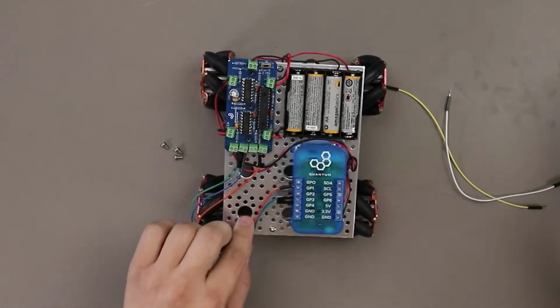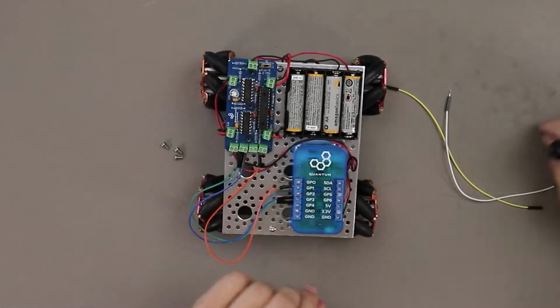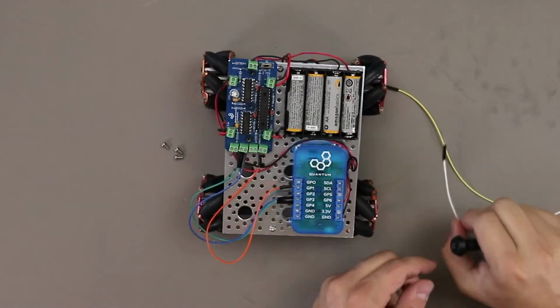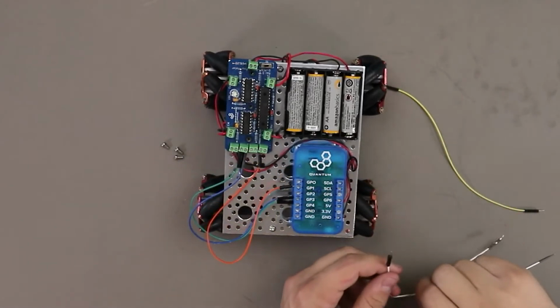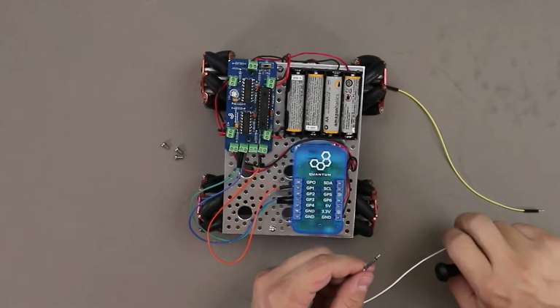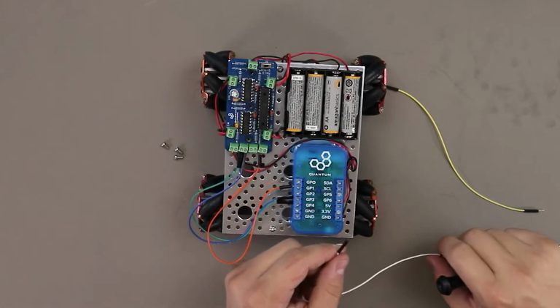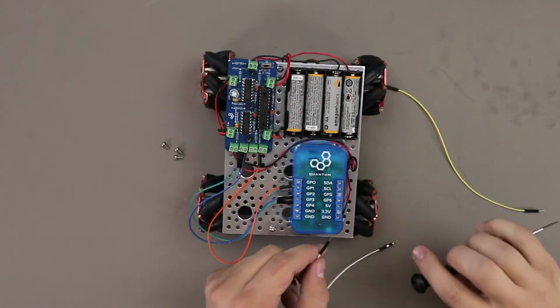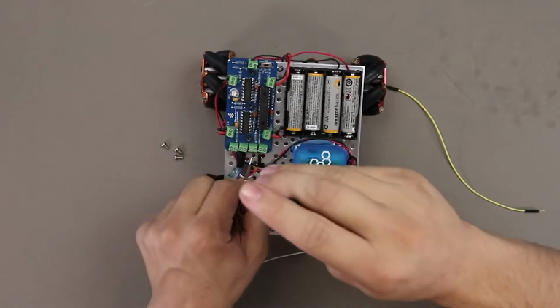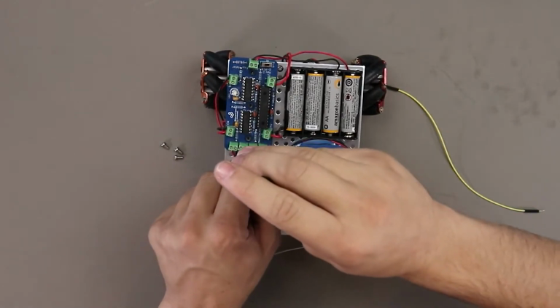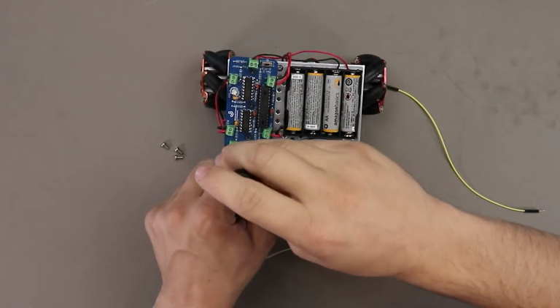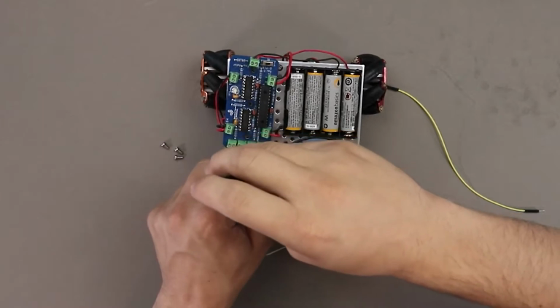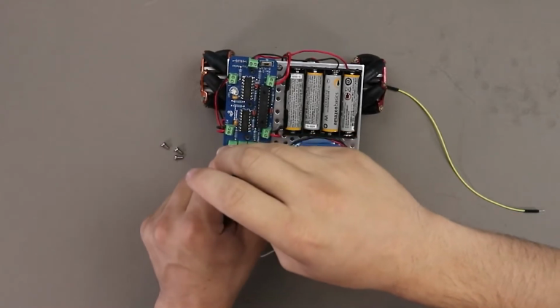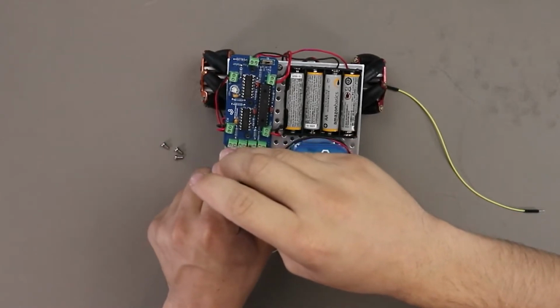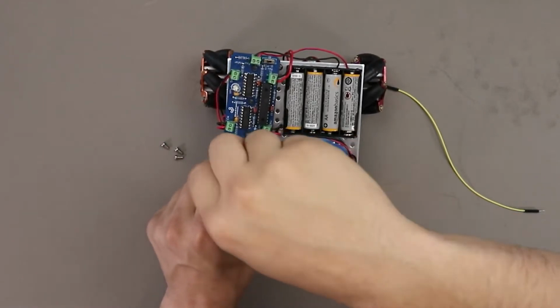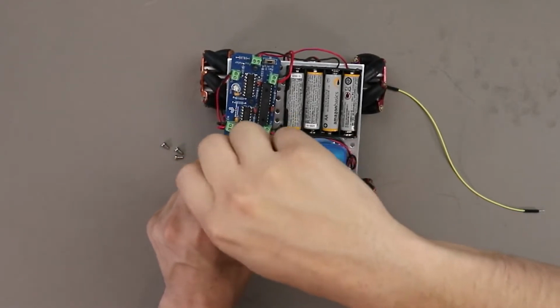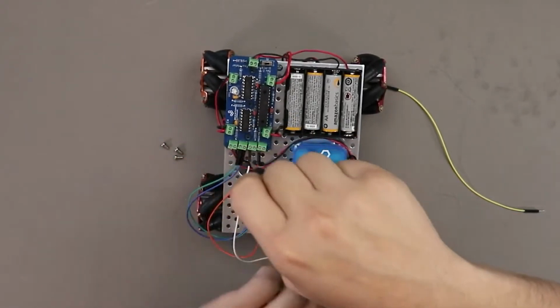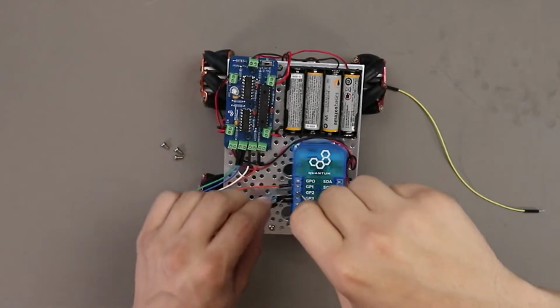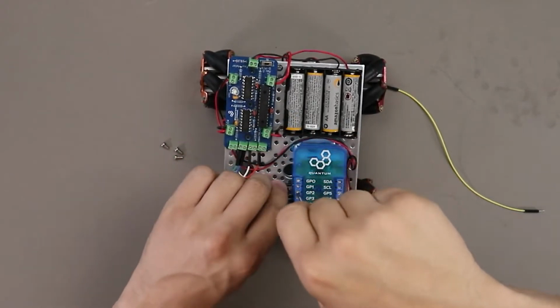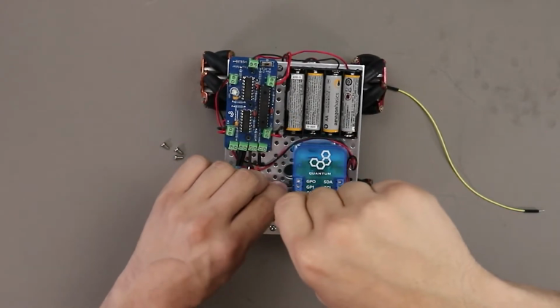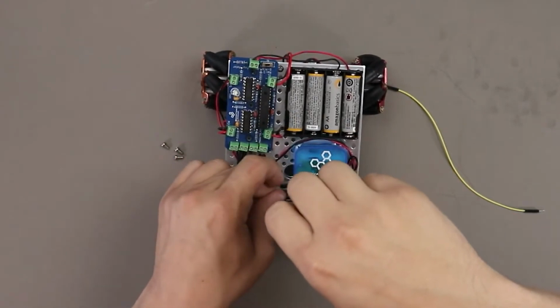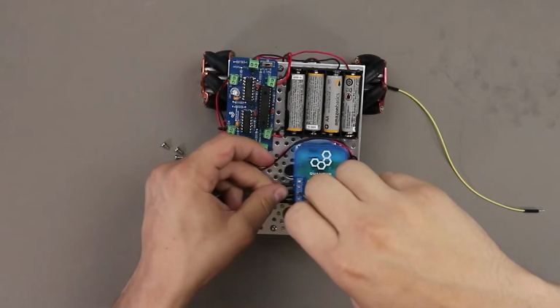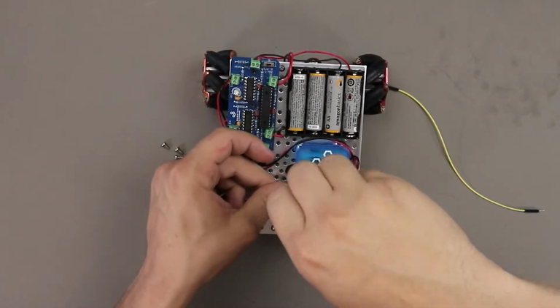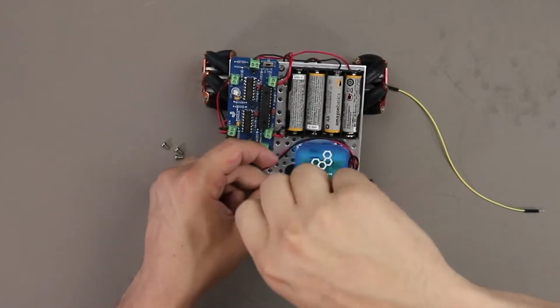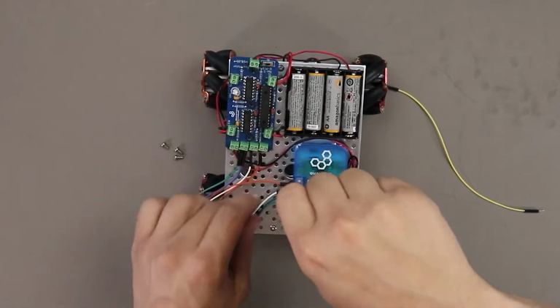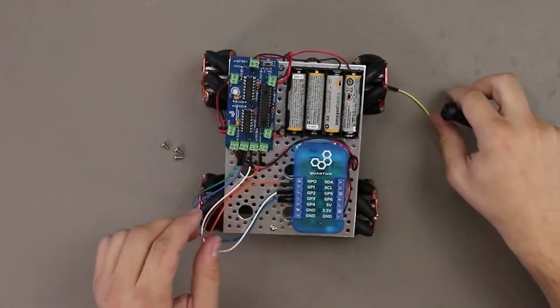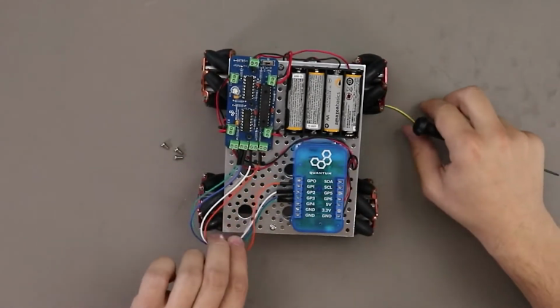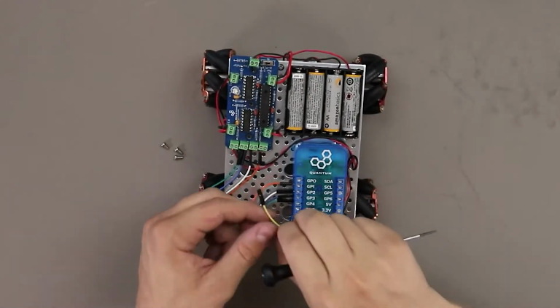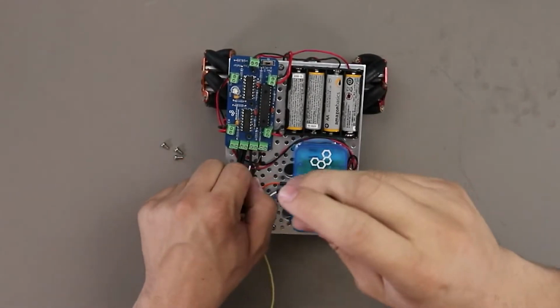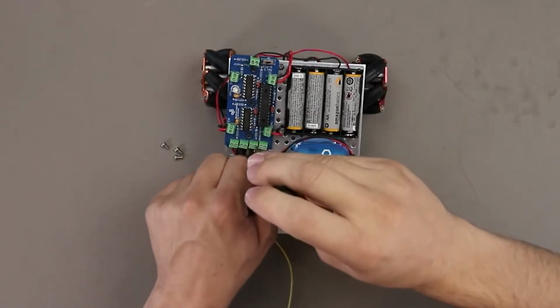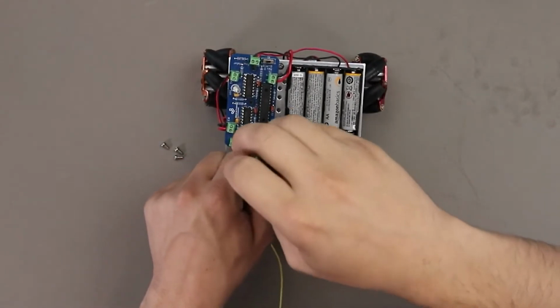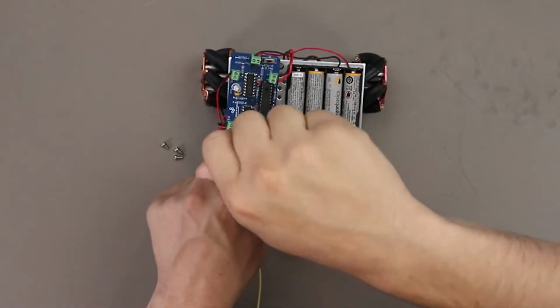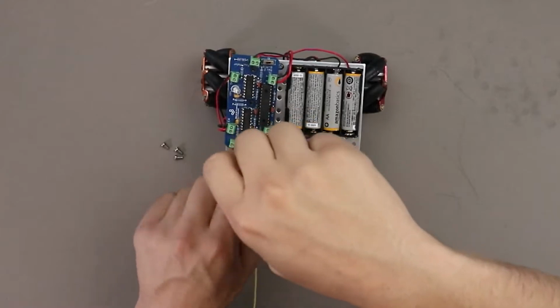J9 terminal top, which is the BLANK signal, connects to GP2 on the BuilderBase. J9 terminal bottom, which is the GSCLK signal, connects to GP0 on the BuilderBase.